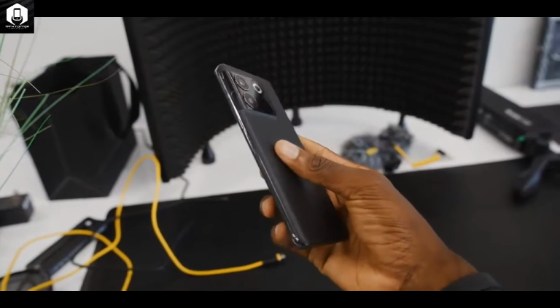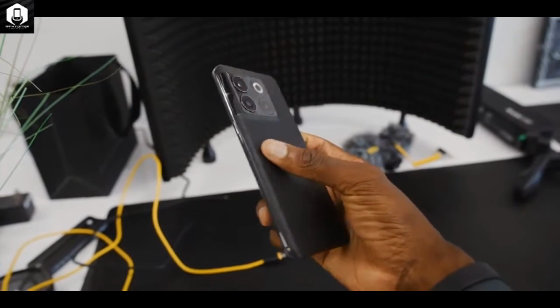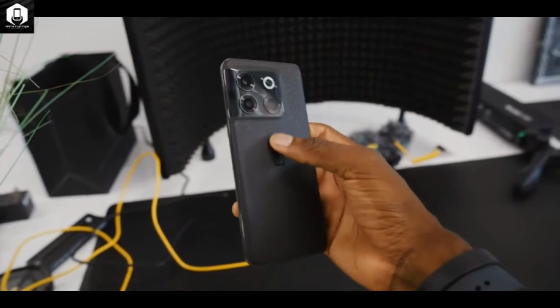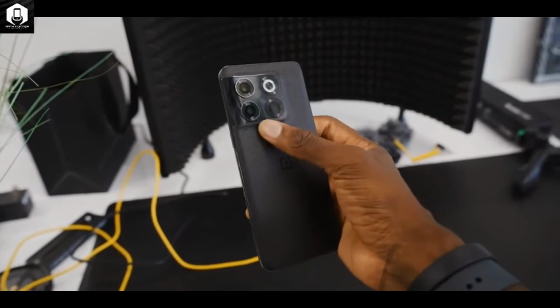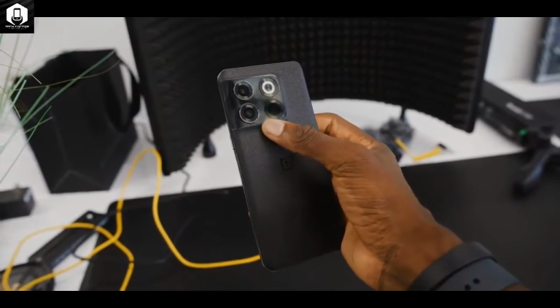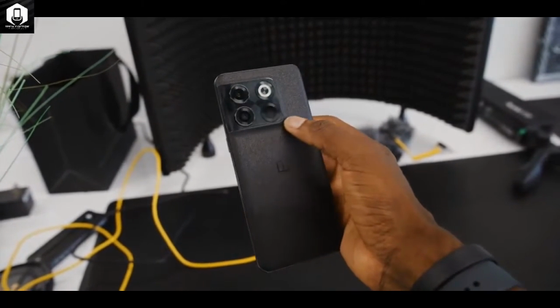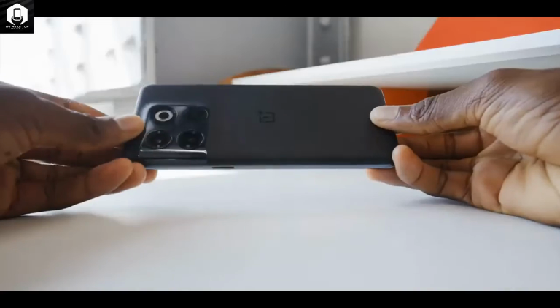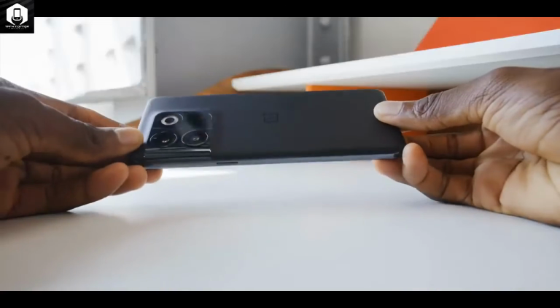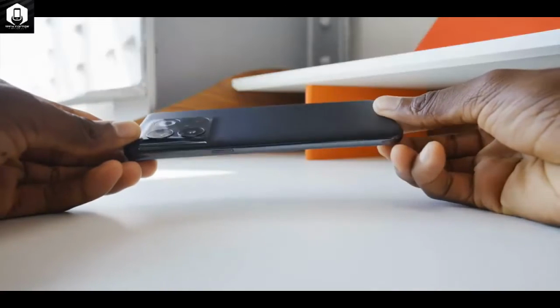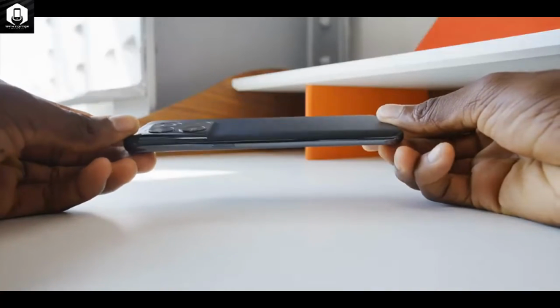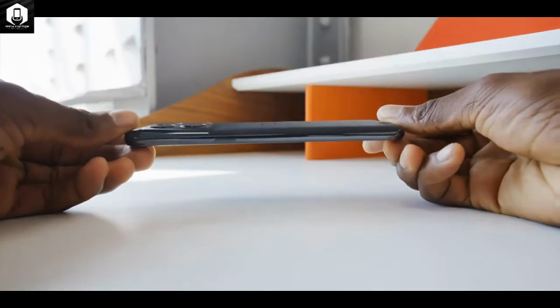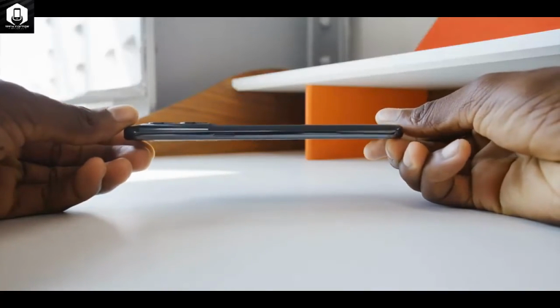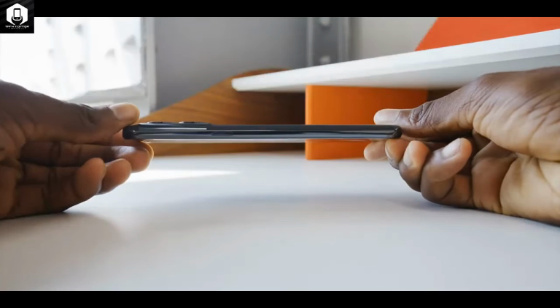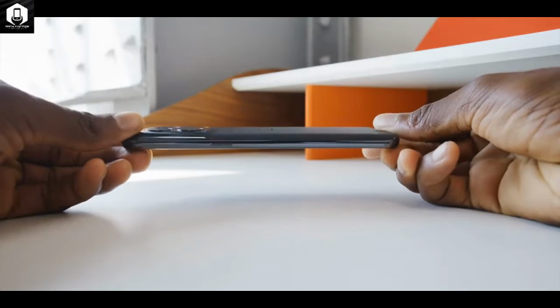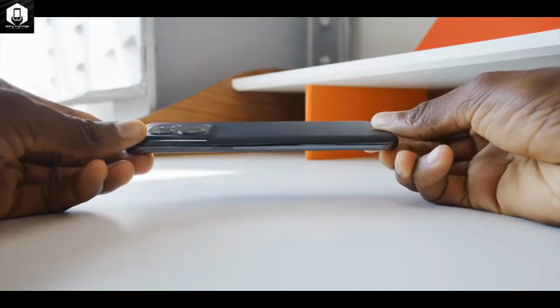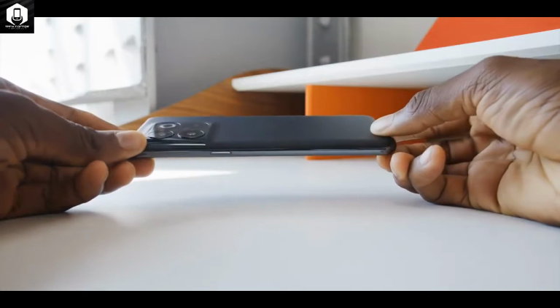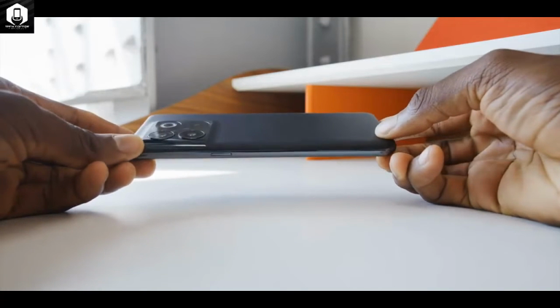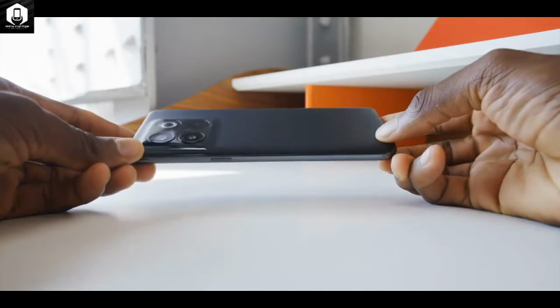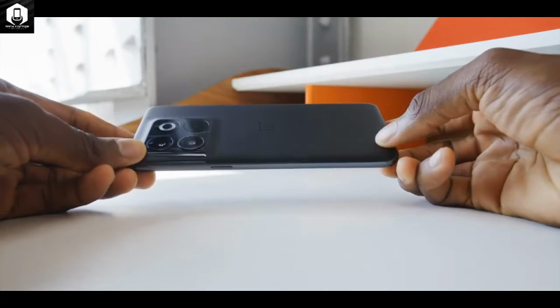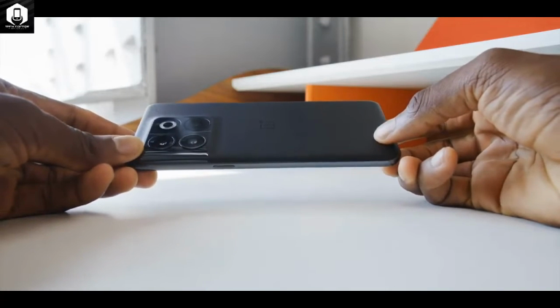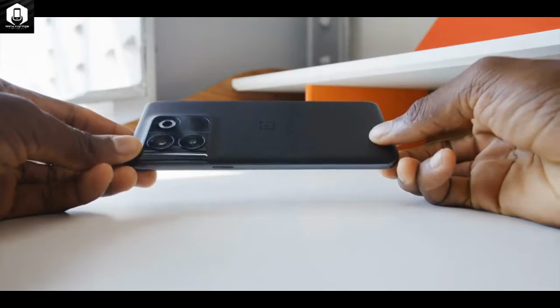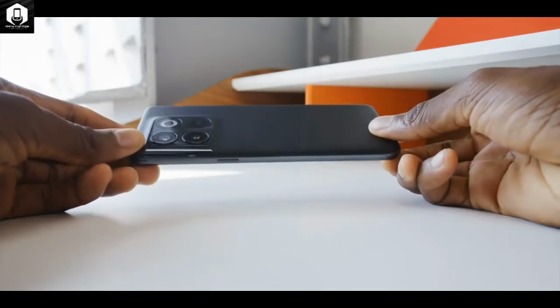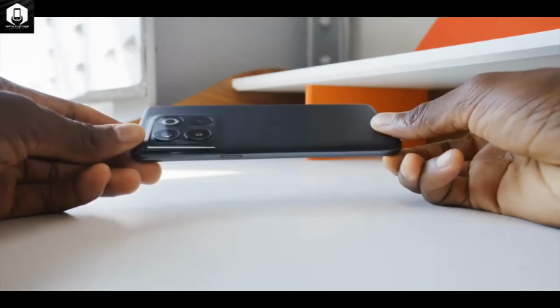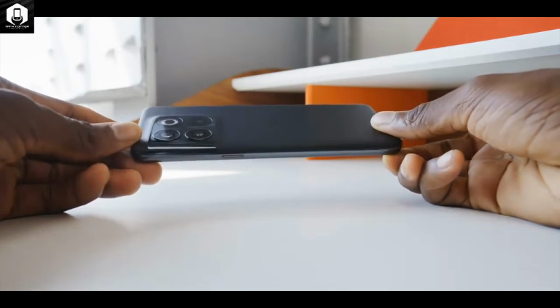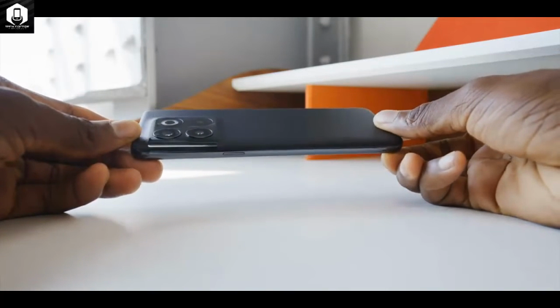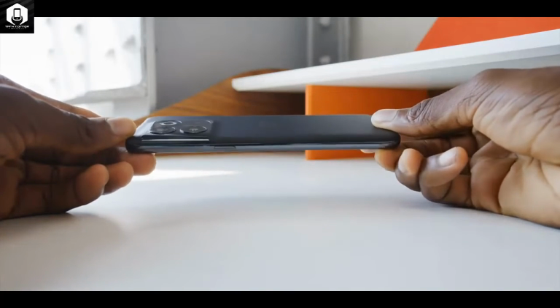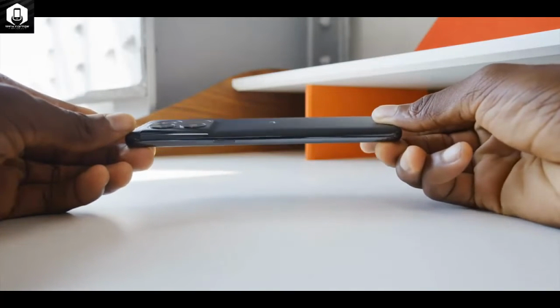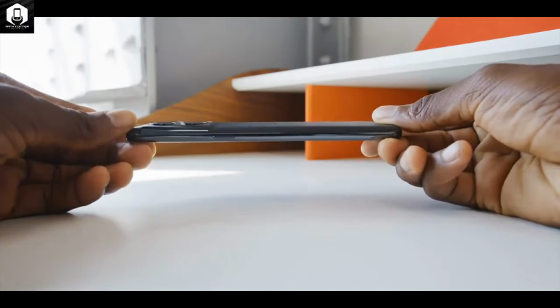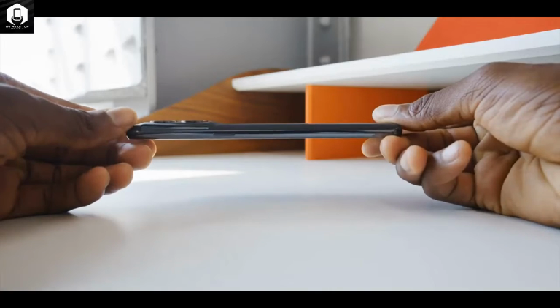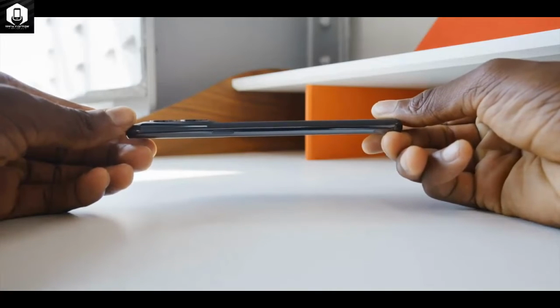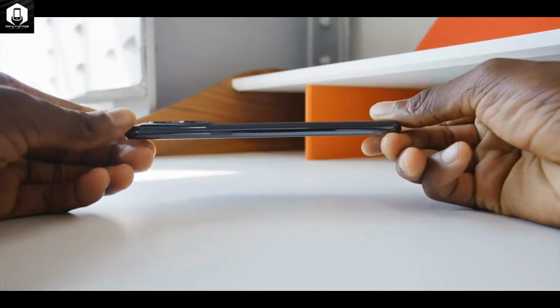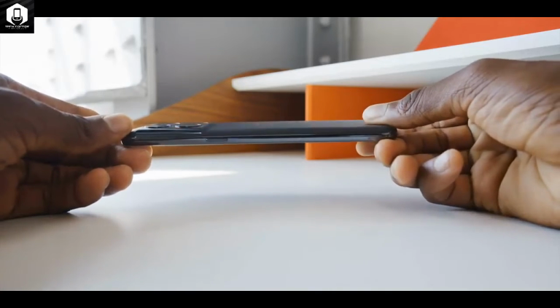It's a good-looking, bright-feeling phone, although it slides off flat surfaces with the slightest nudge, so a case is required to avoid impact disaster.